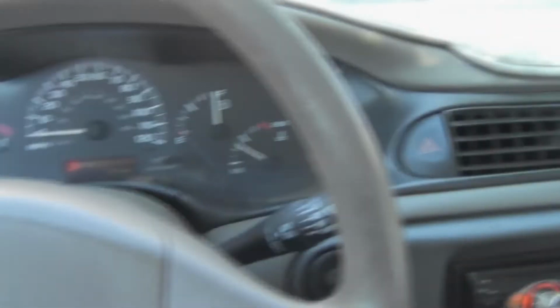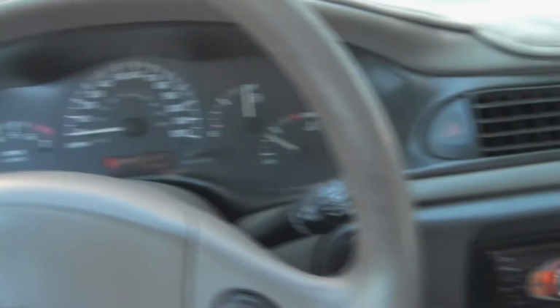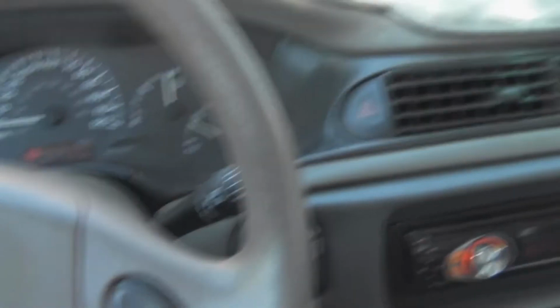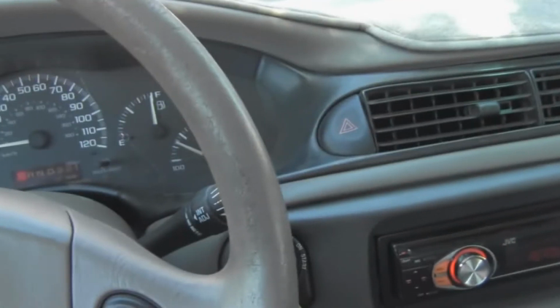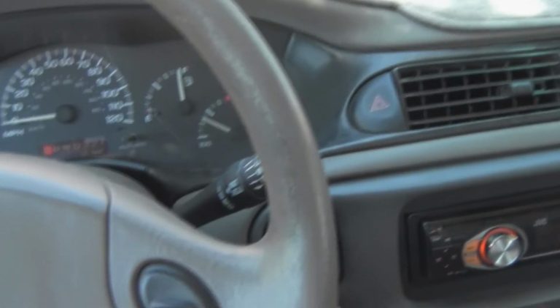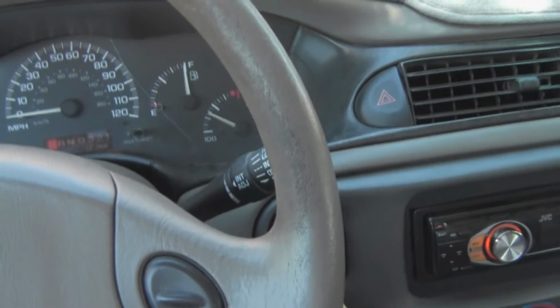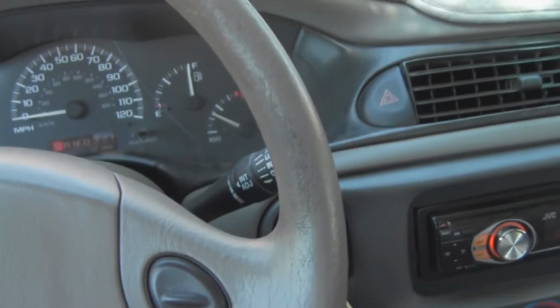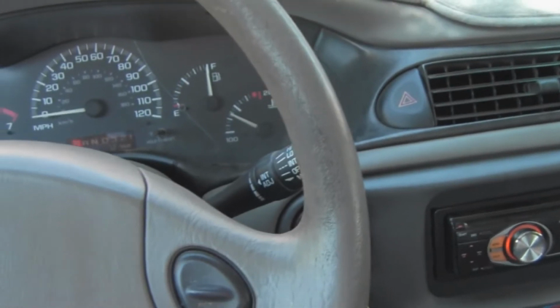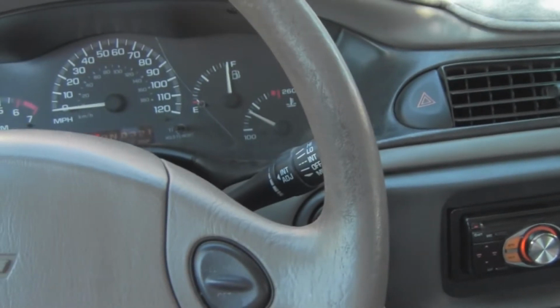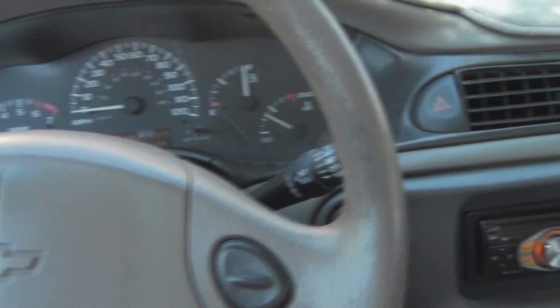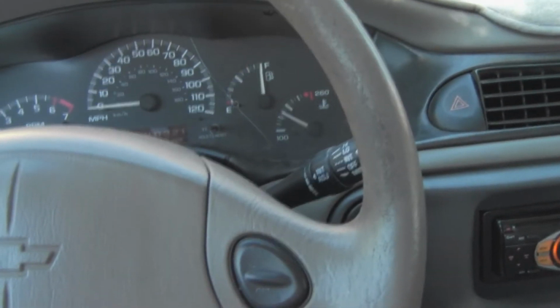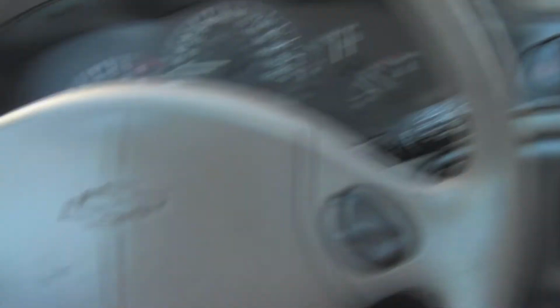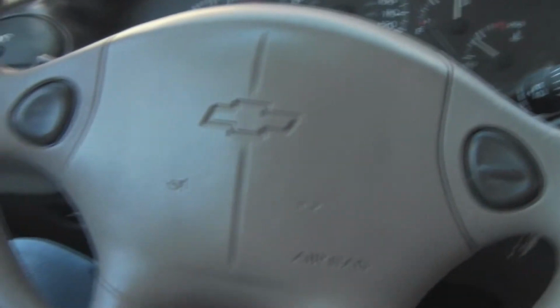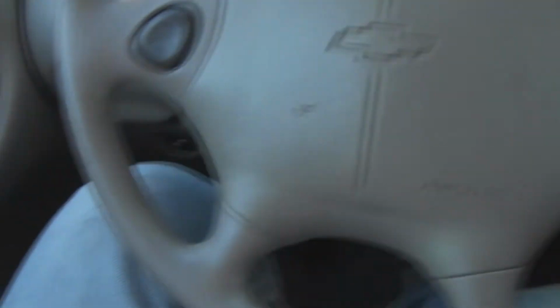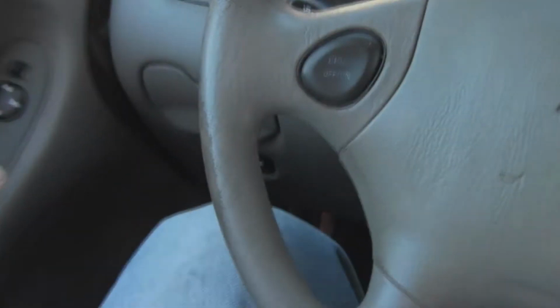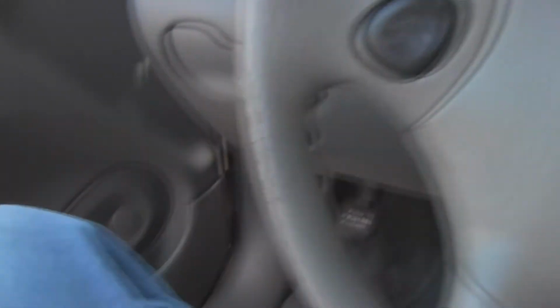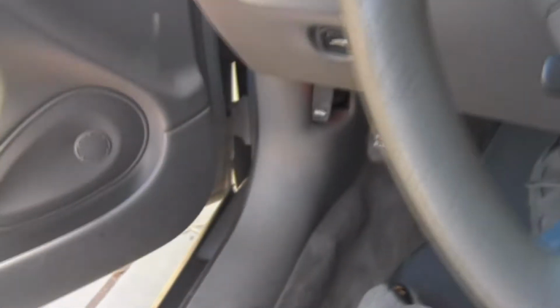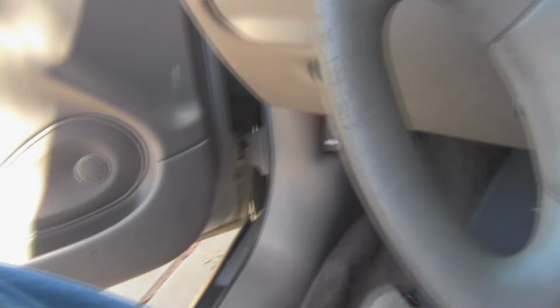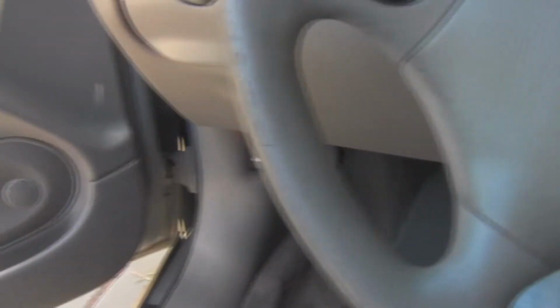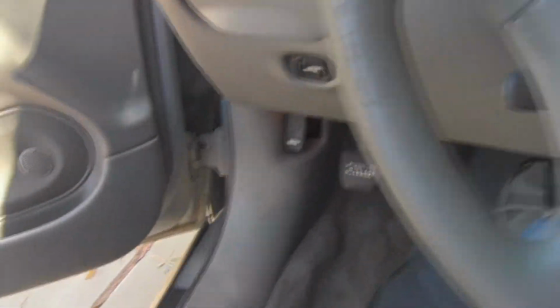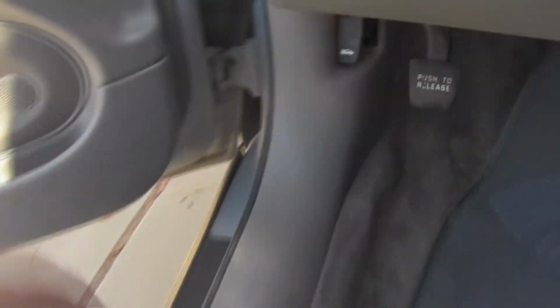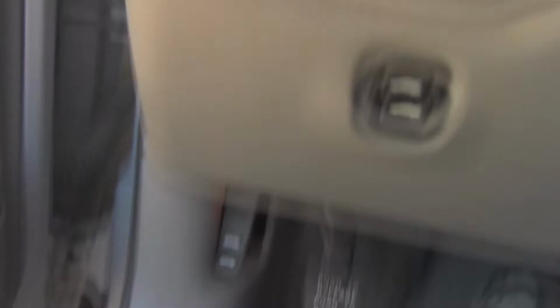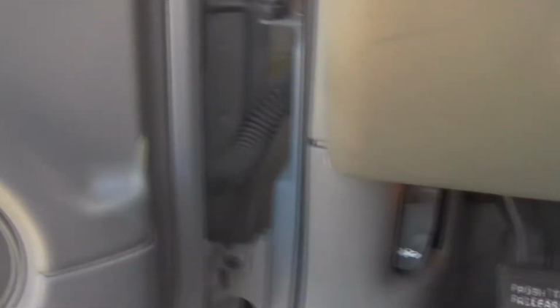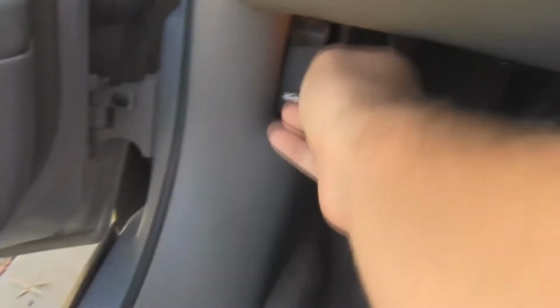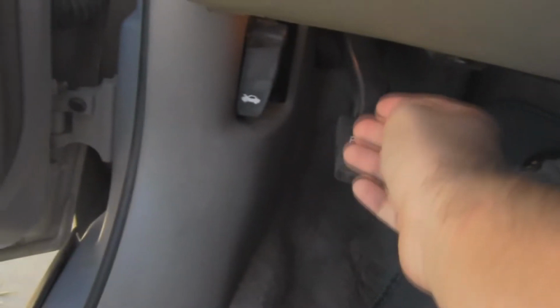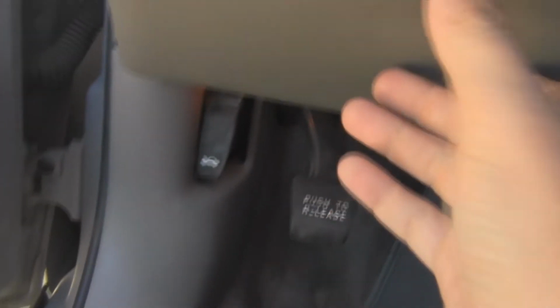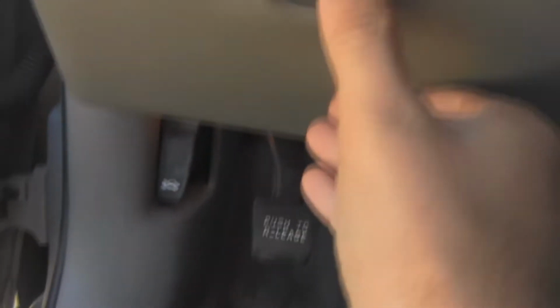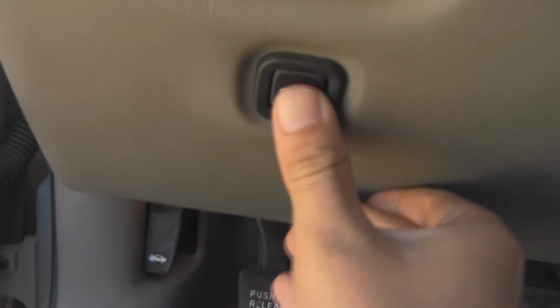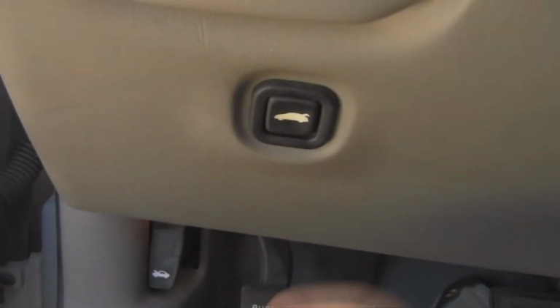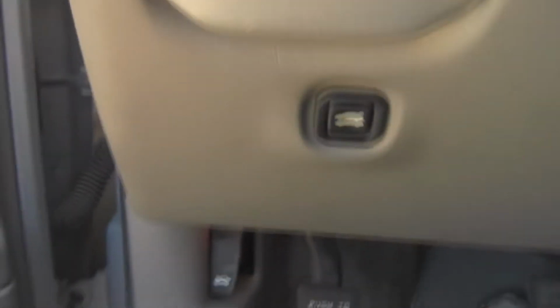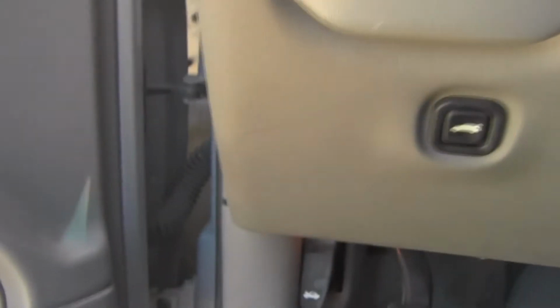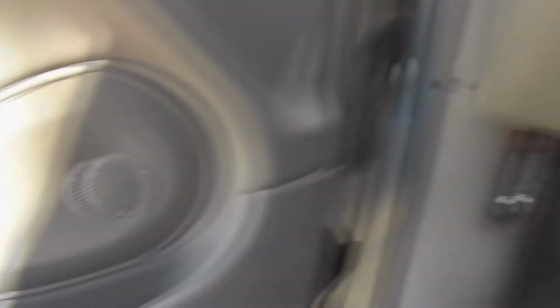It's actually a pretty comfortable little car. I think it's rated for like 27 or 28 on the highway. Overall, I'm pretty happy with it — I just got it registered and insured.